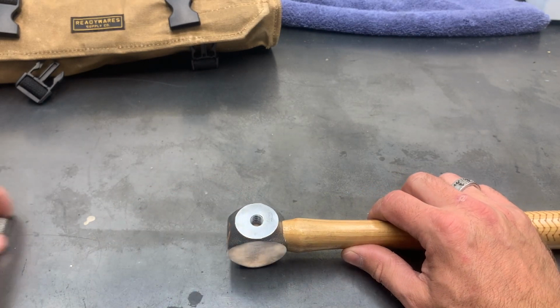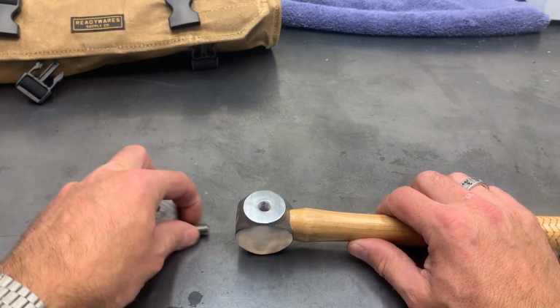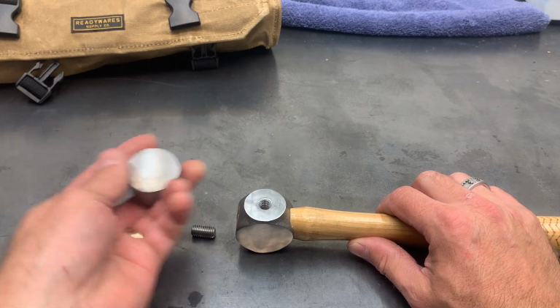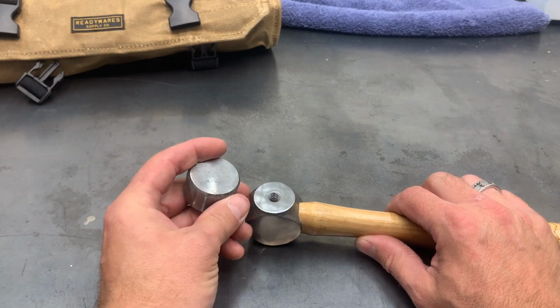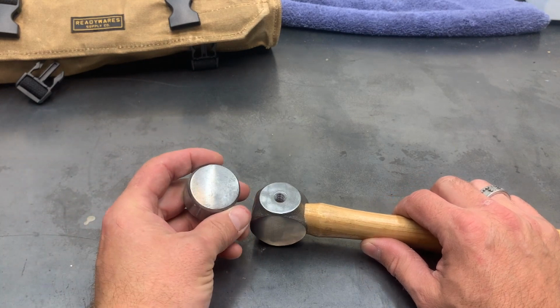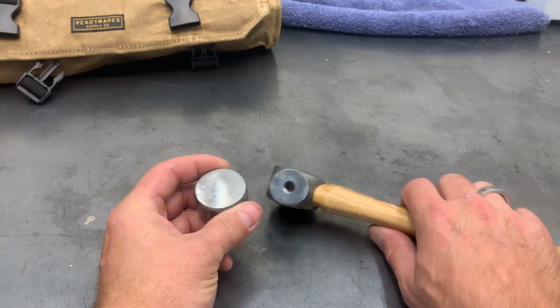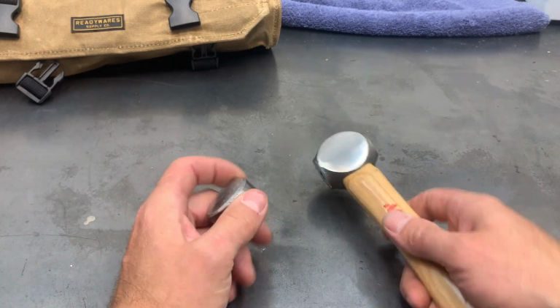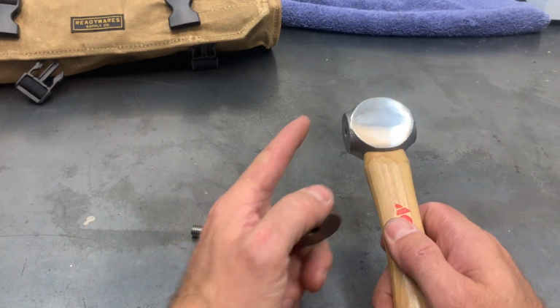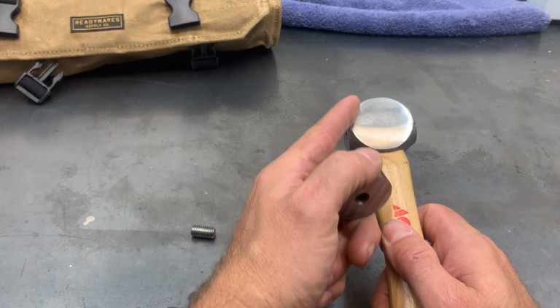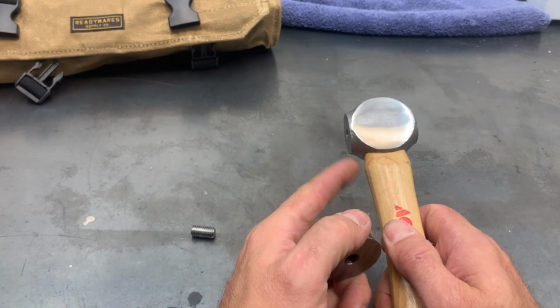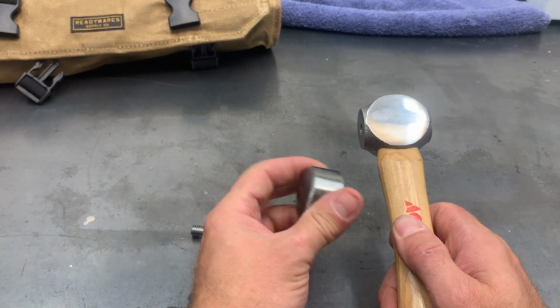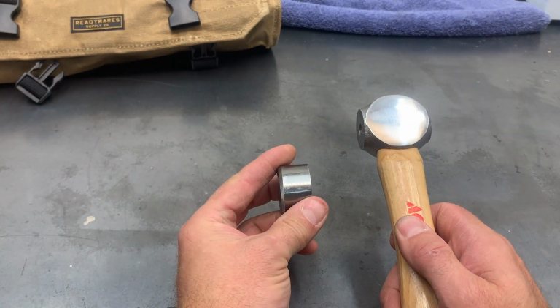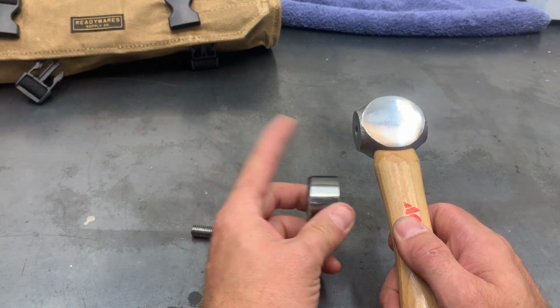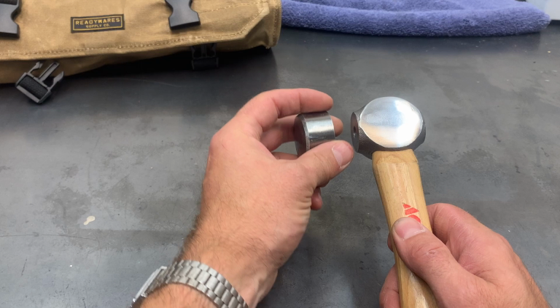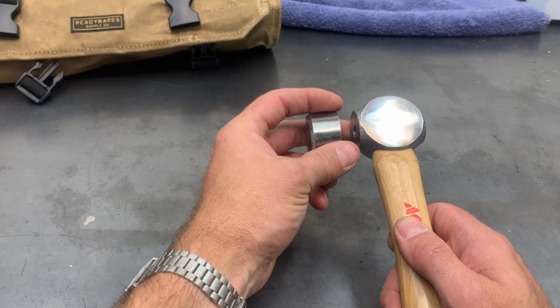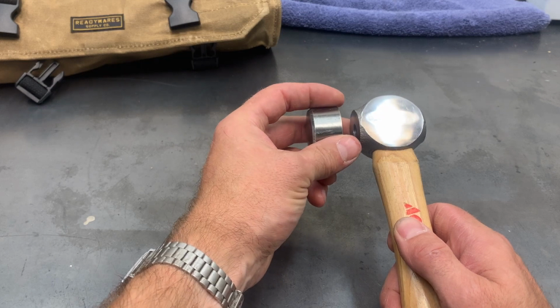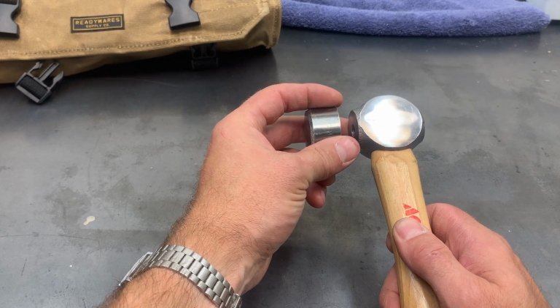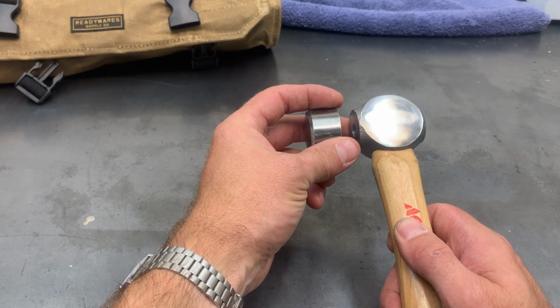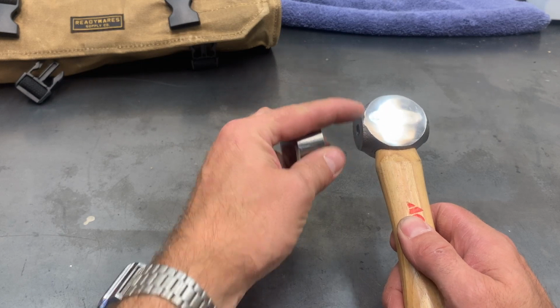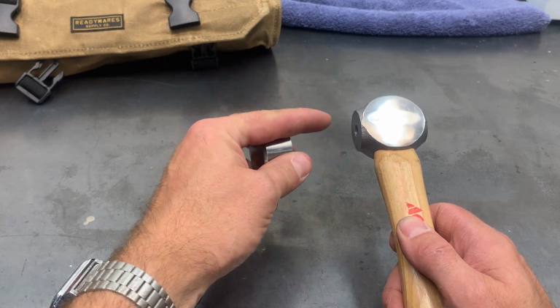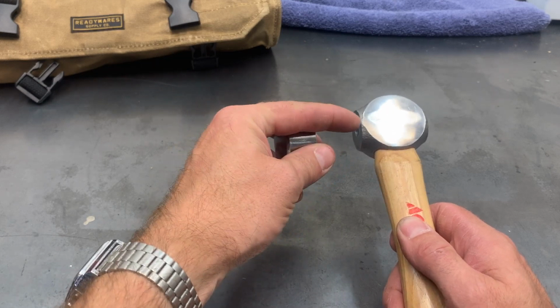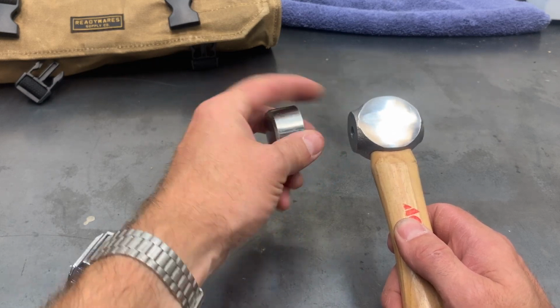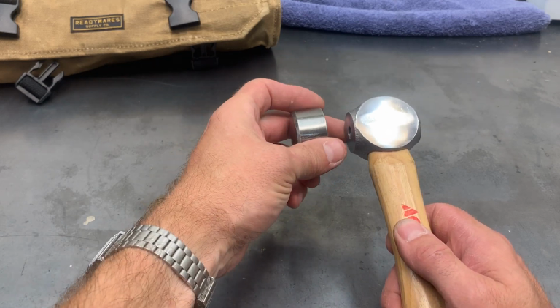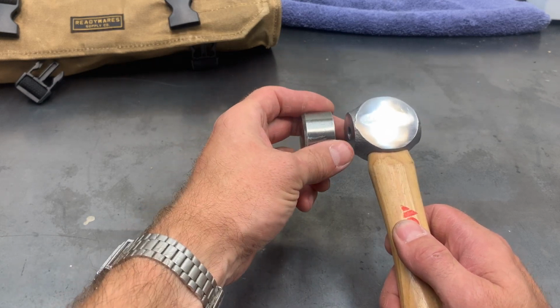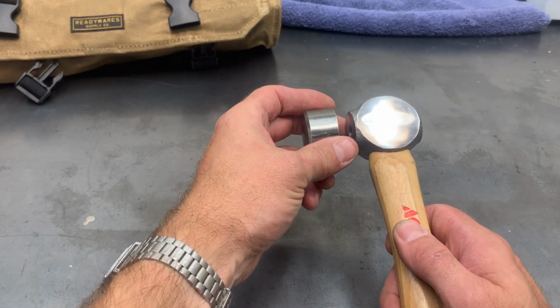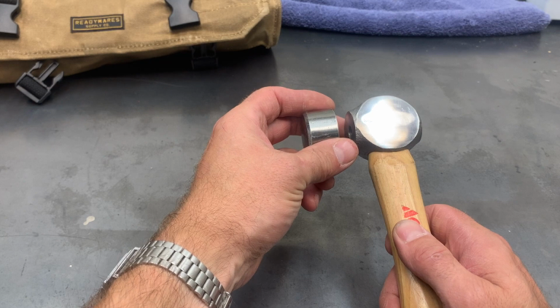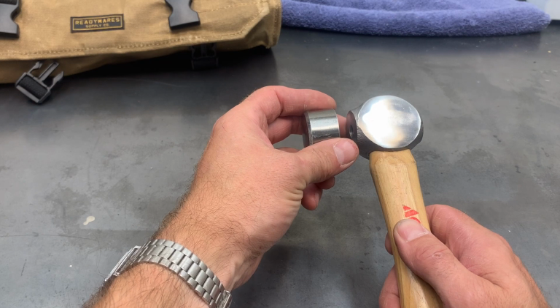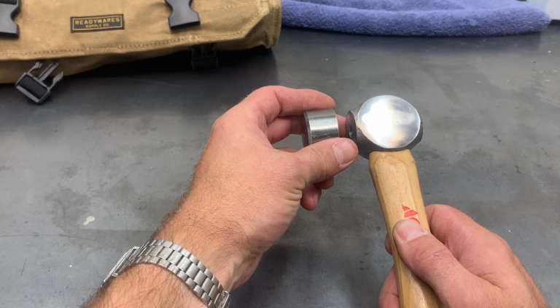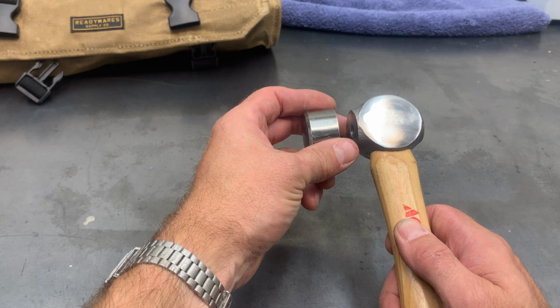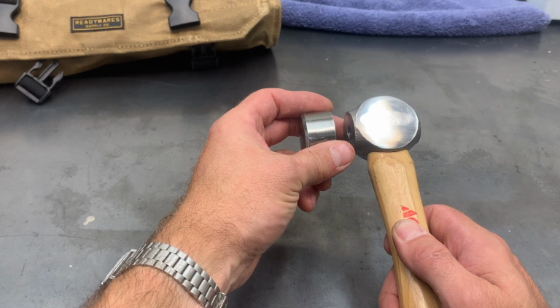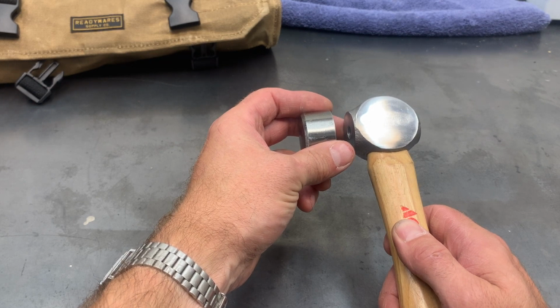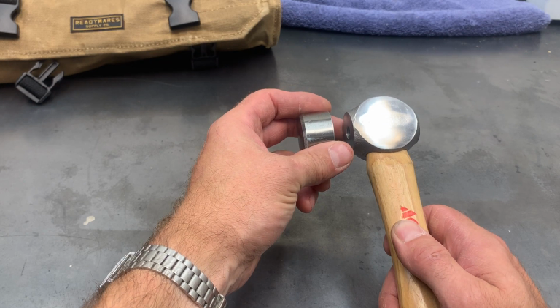Then we took the large end and went ahead and cut that off and took a little bit of the center section. I'm not sure what that part is called there in the center — if you know, go ahead and leave it in the comments and I'll be able to learn something there.